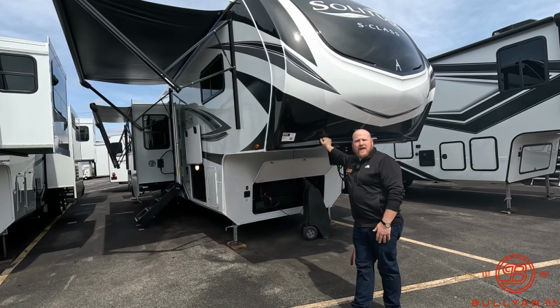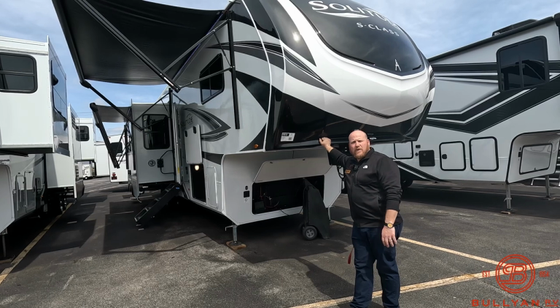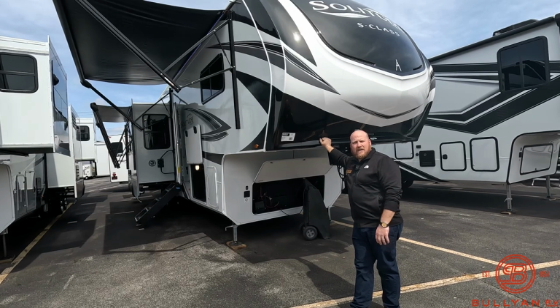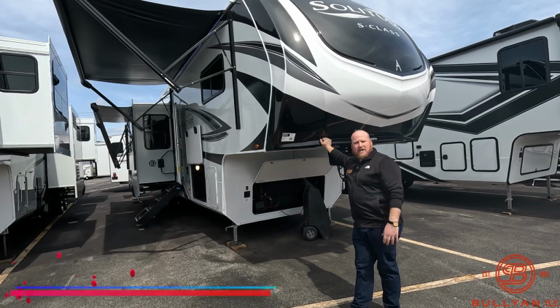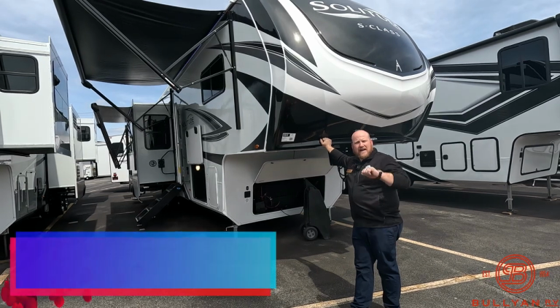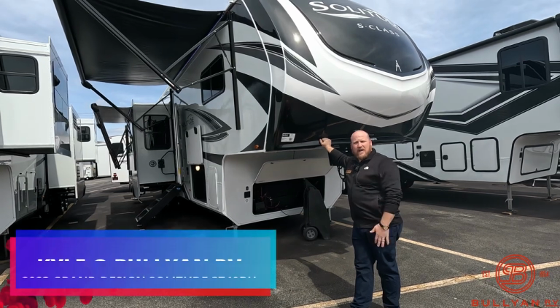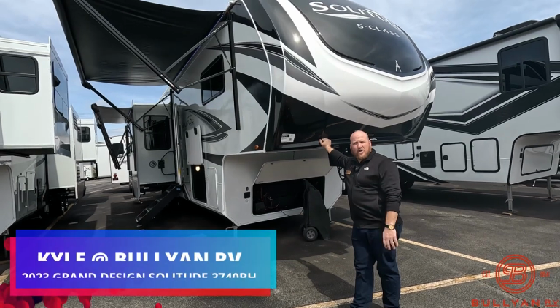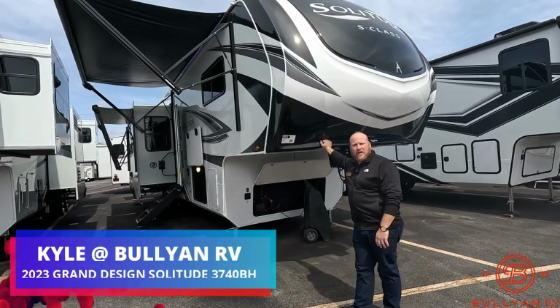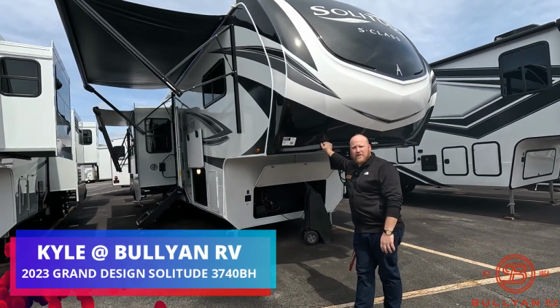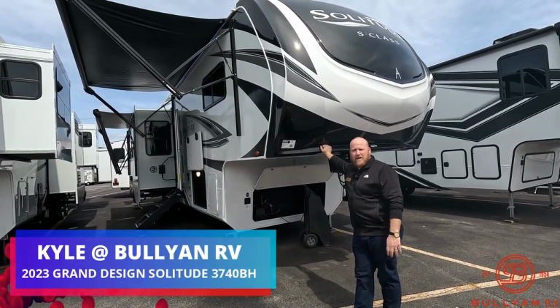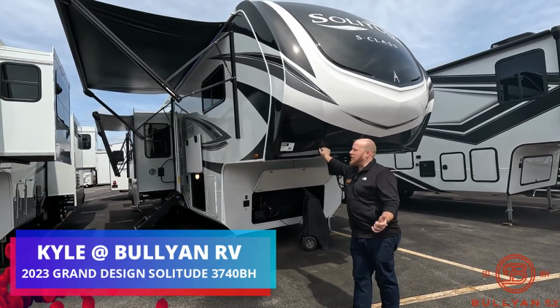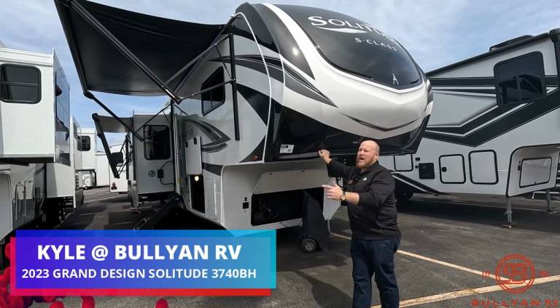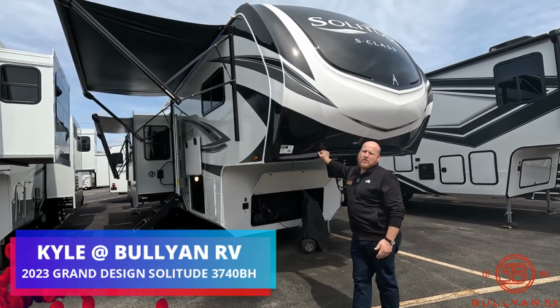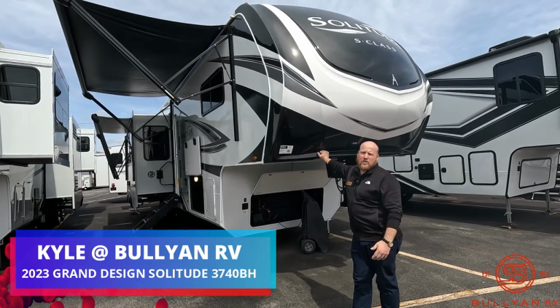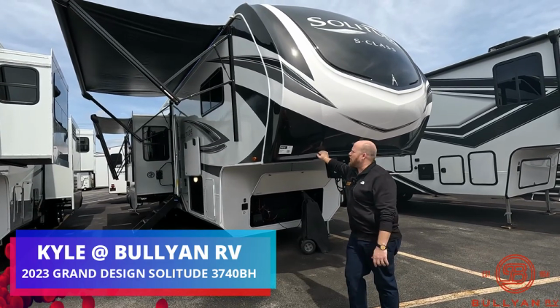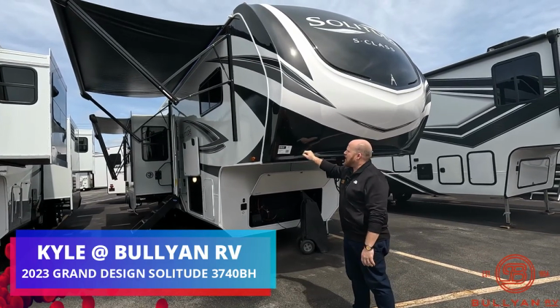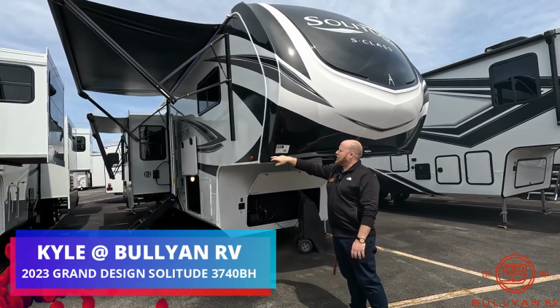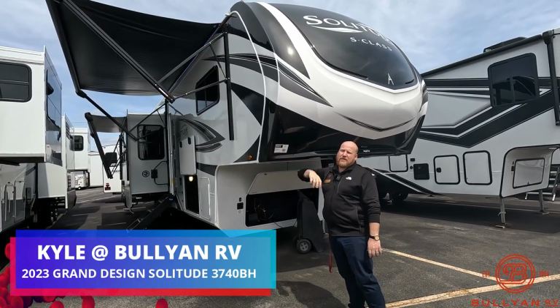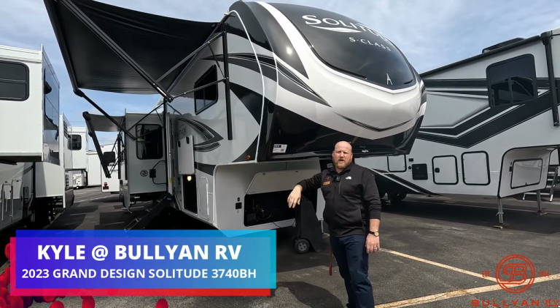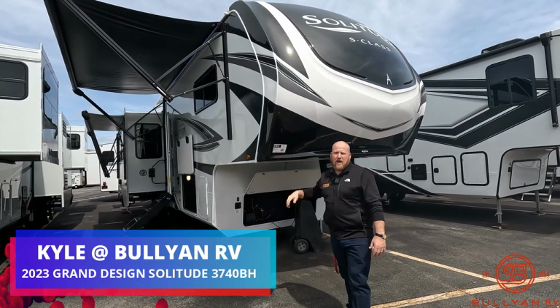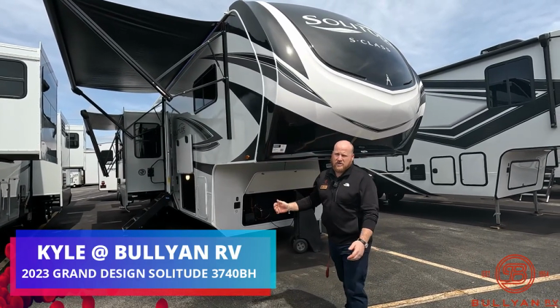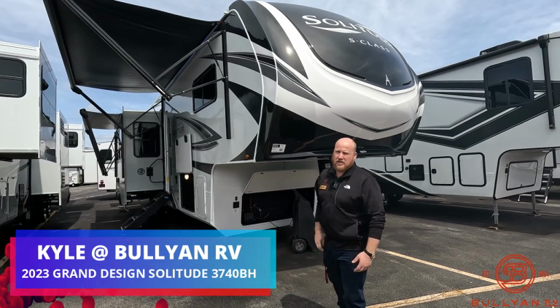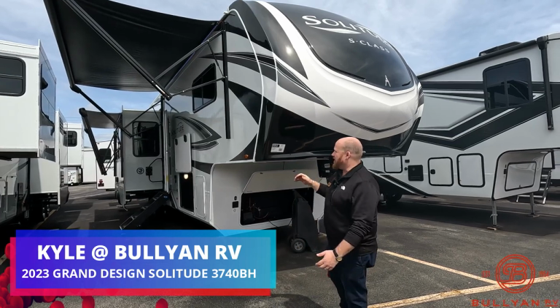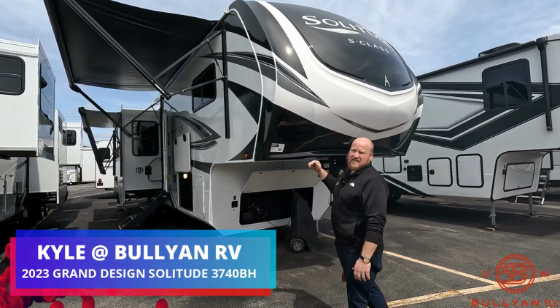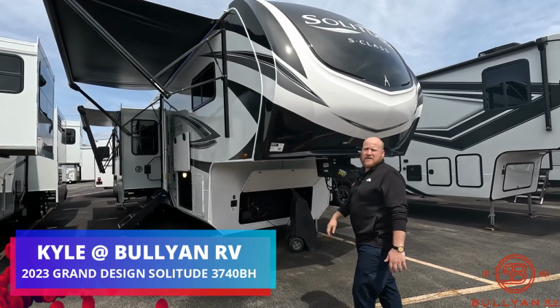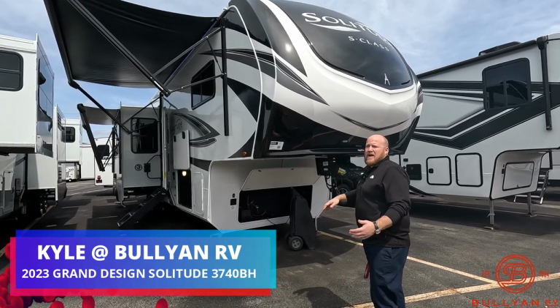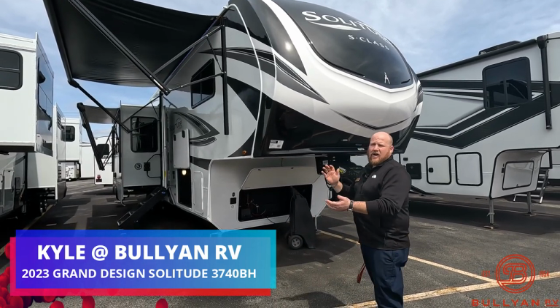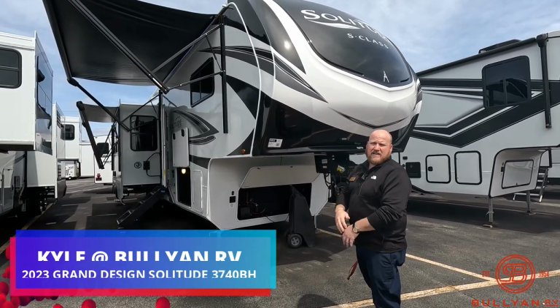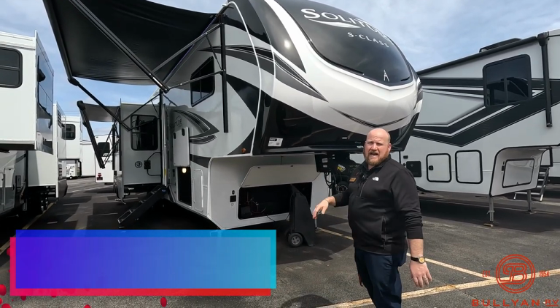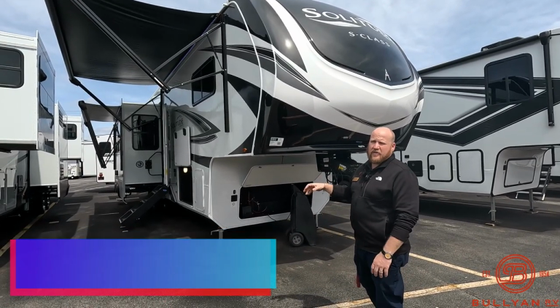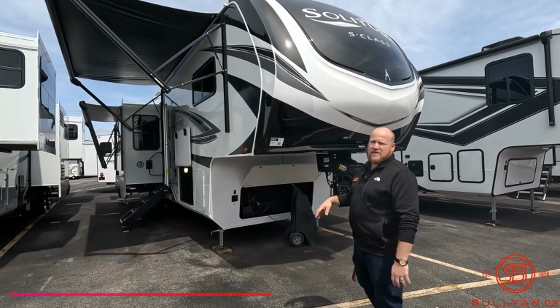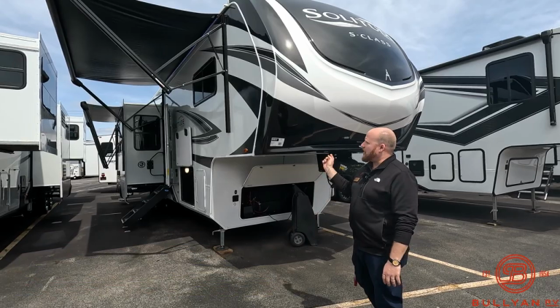Hey guys, welcome back to the channel. Kyle Dittman here, Bullion RV, Duluth, Minnesota. Today we have a brand new 2023 3740 bunkhouse from Solitude. This thing is awesome — all the space inside, all the space outside. We'll get you around and see what you guys think.